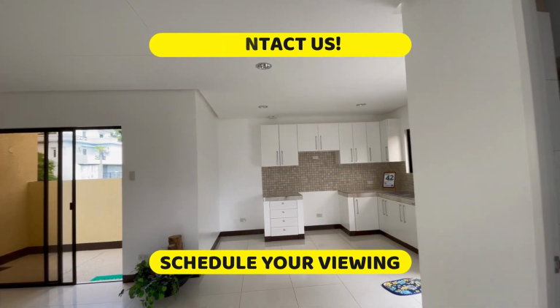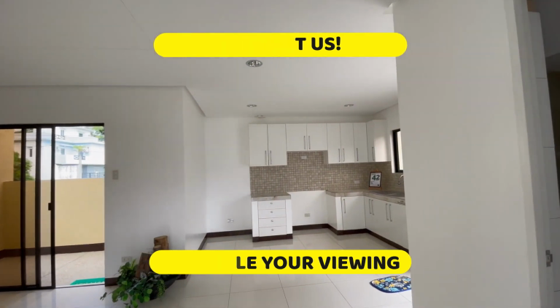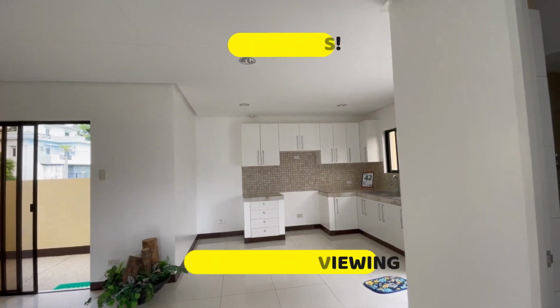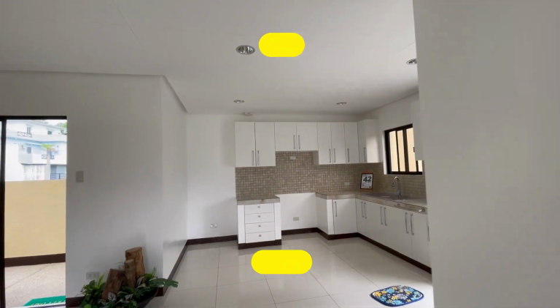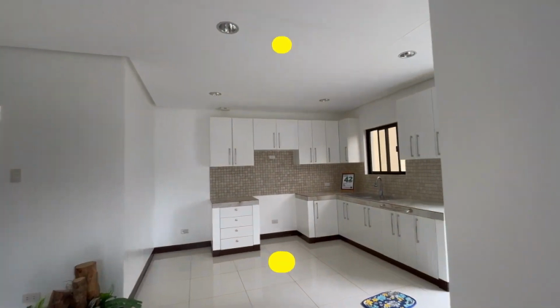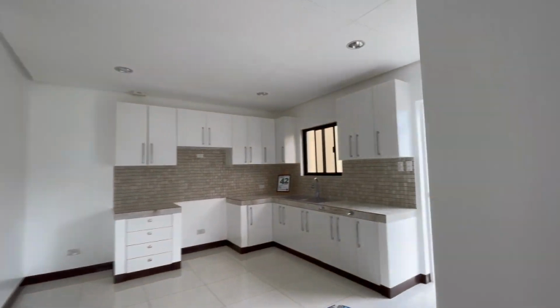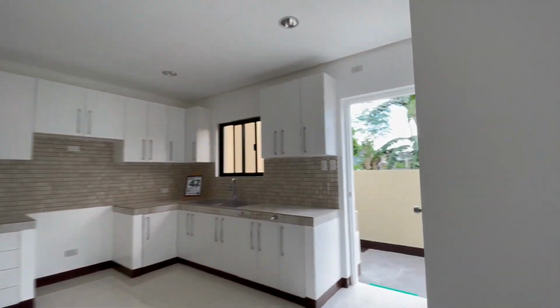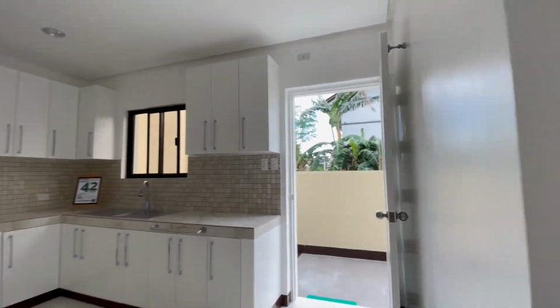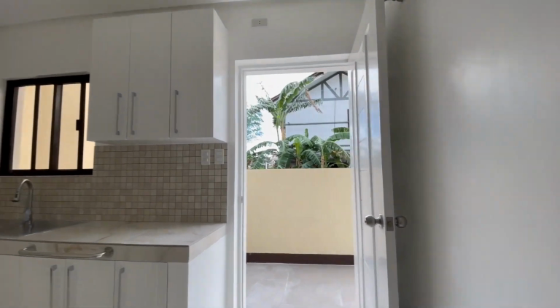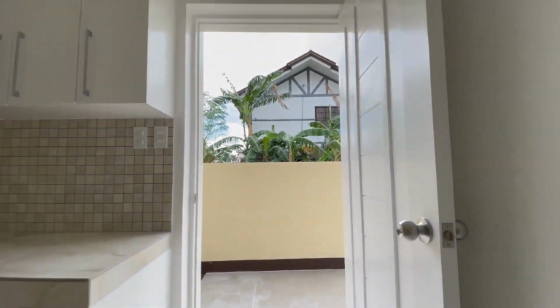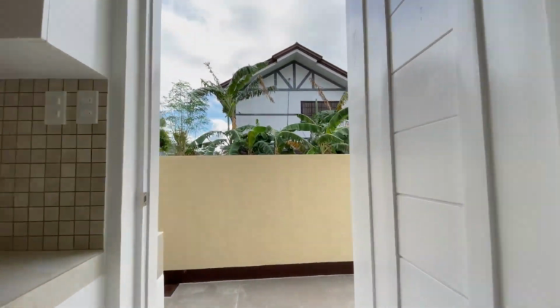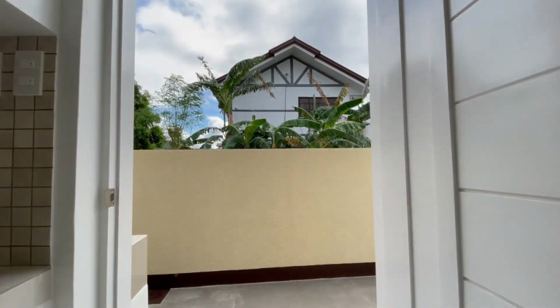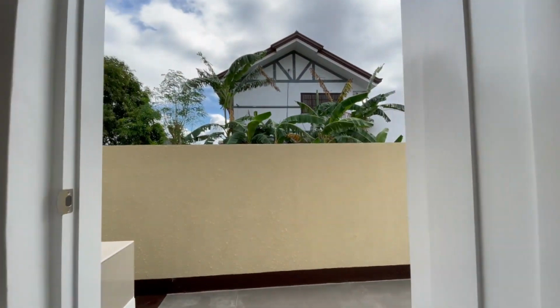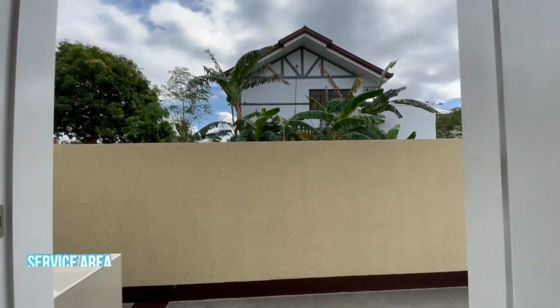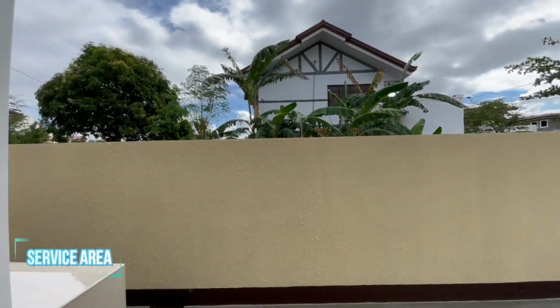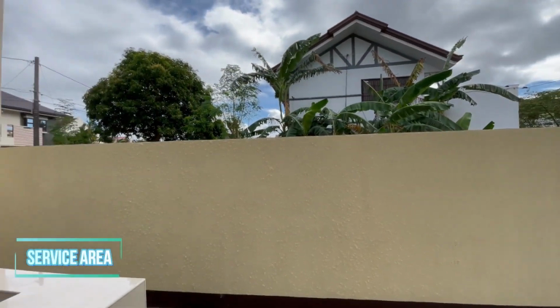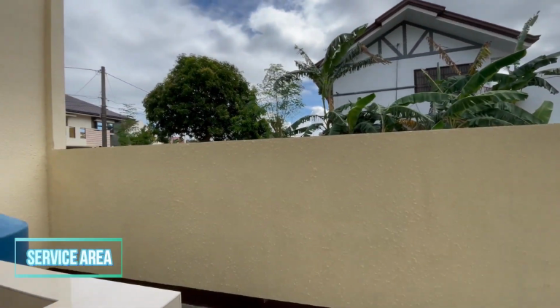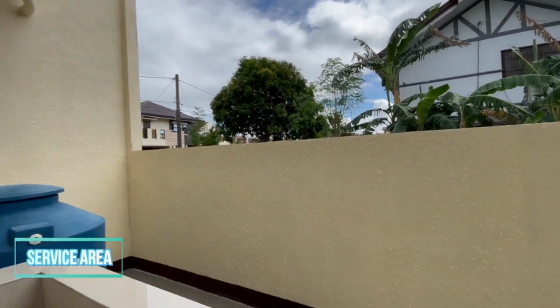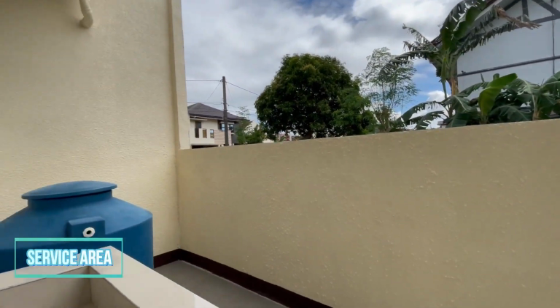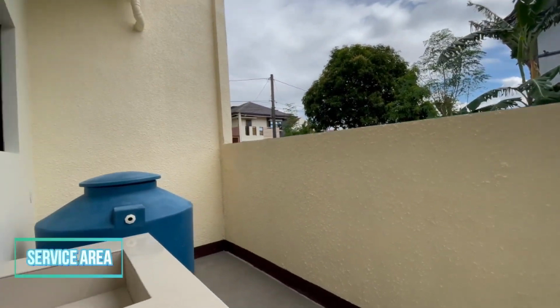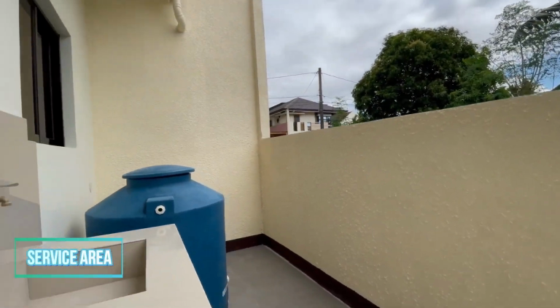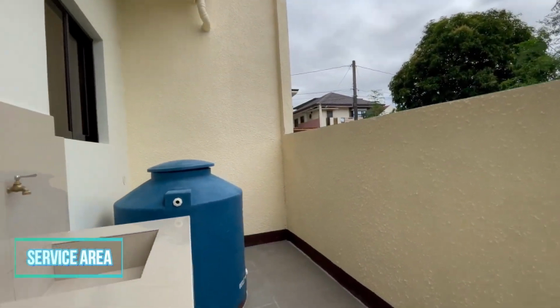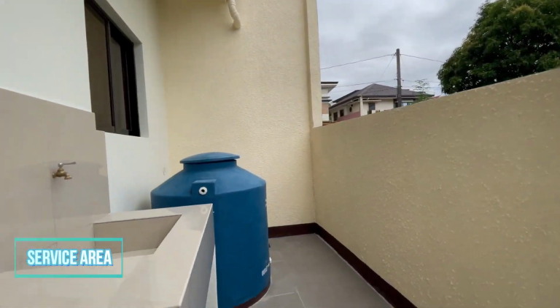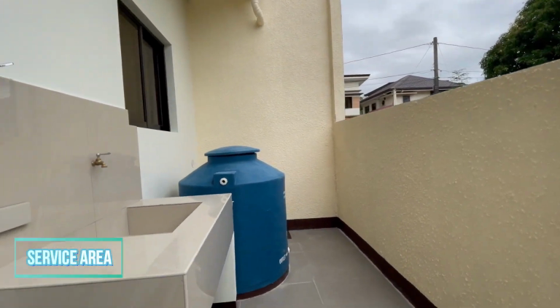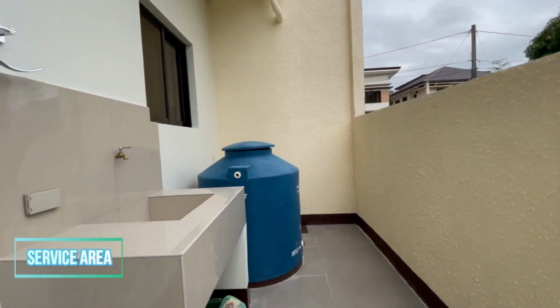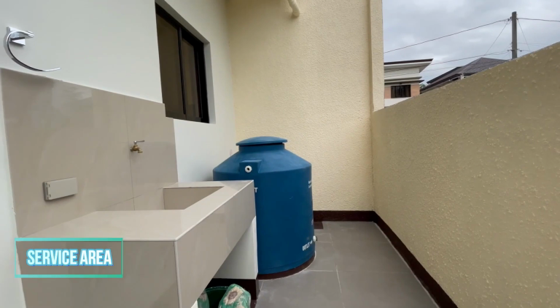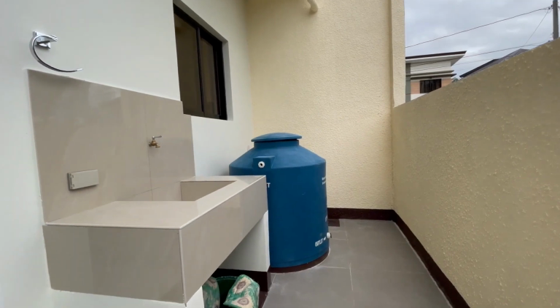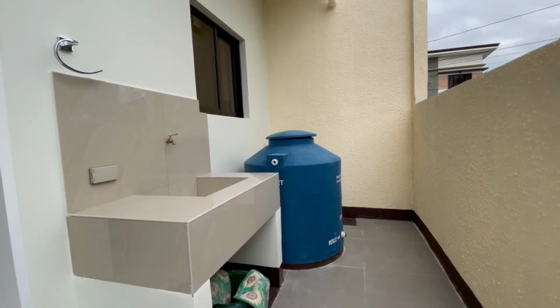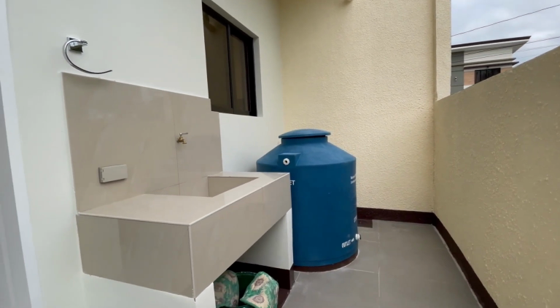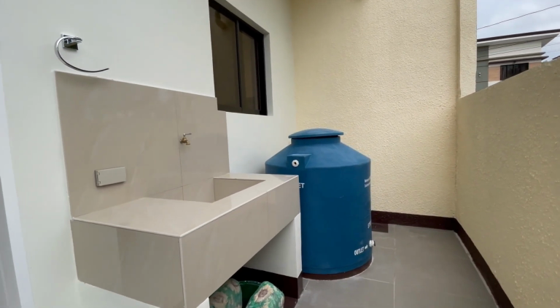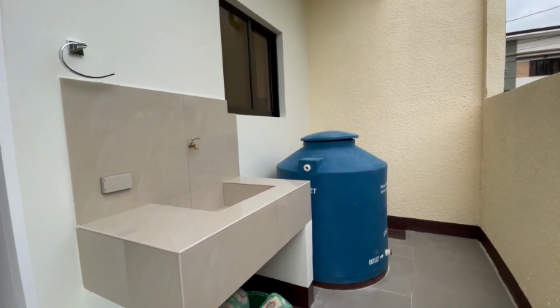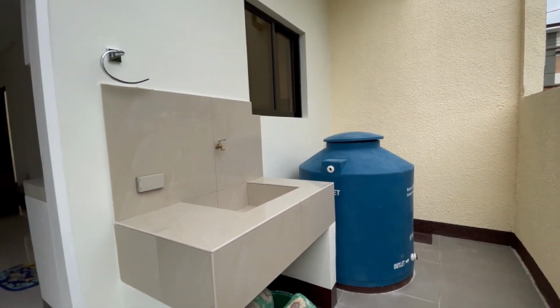I will show you the service area, located at the side of the house adjacent to the kitchen. It is a functional space designed for laundry and other household chores.